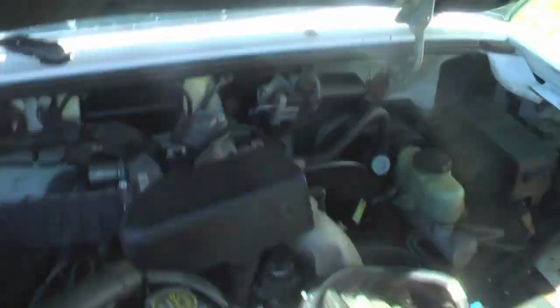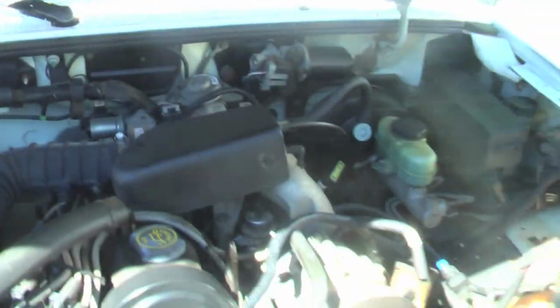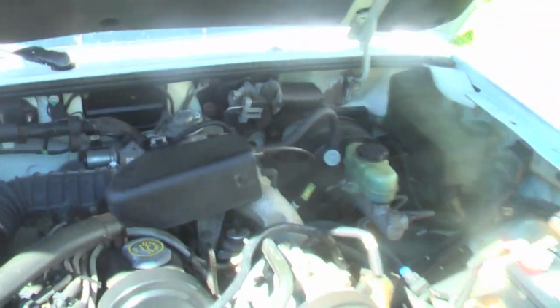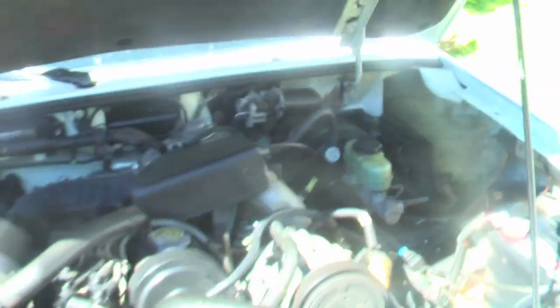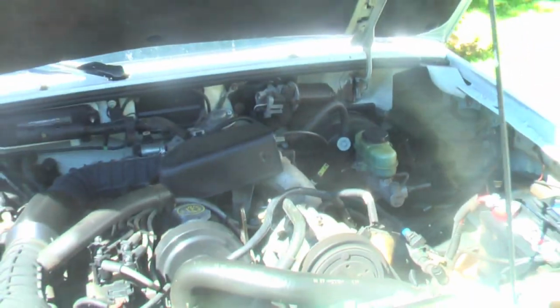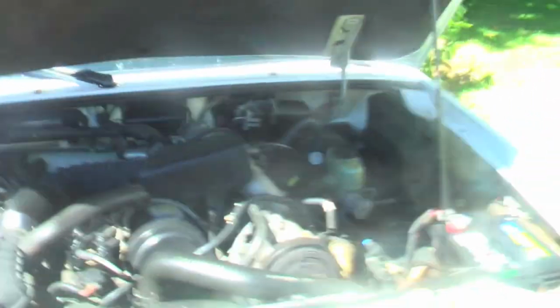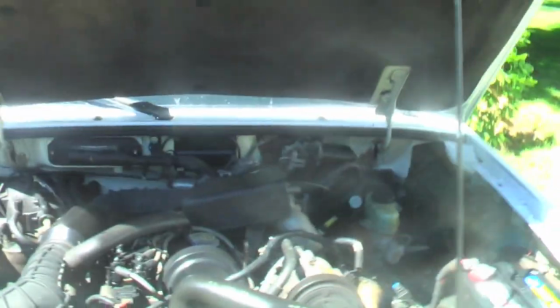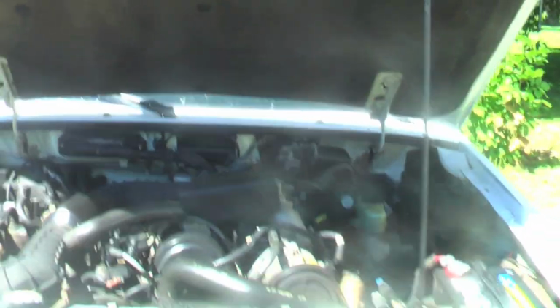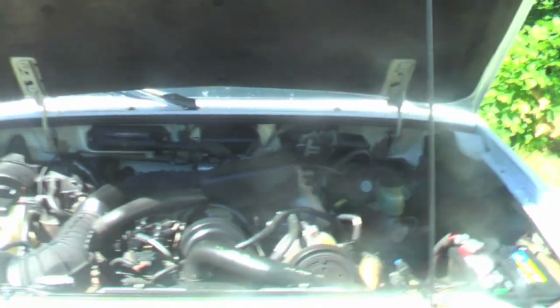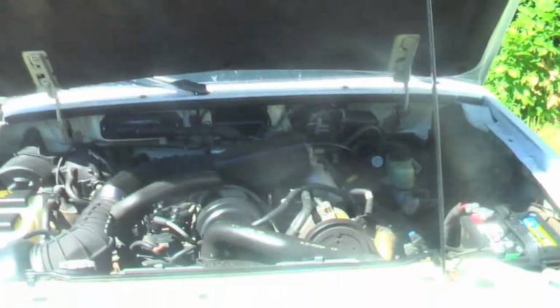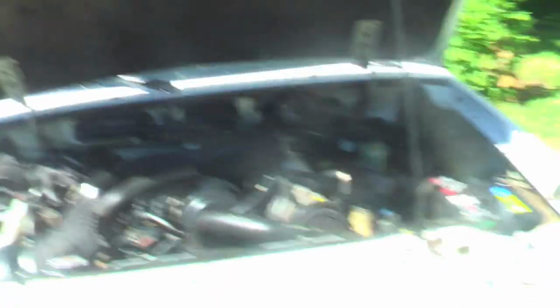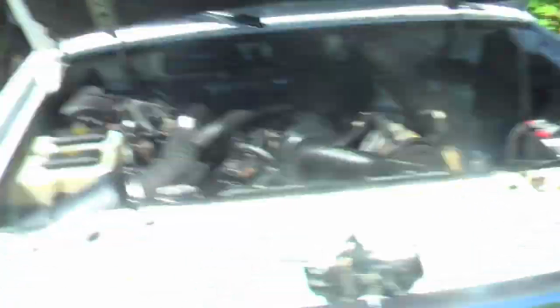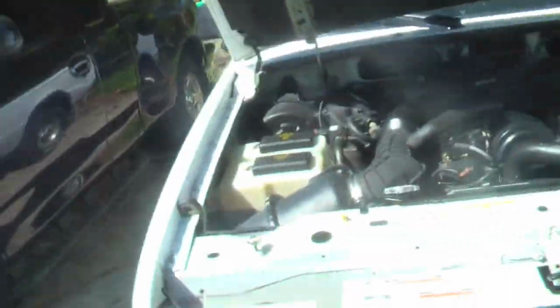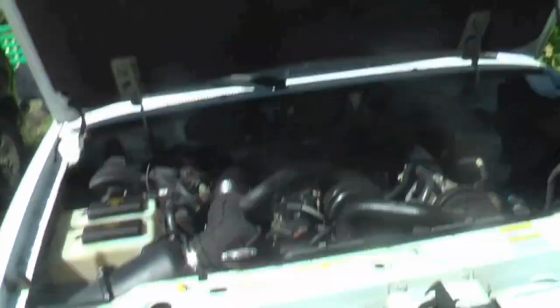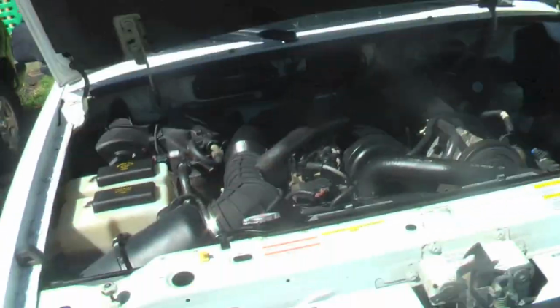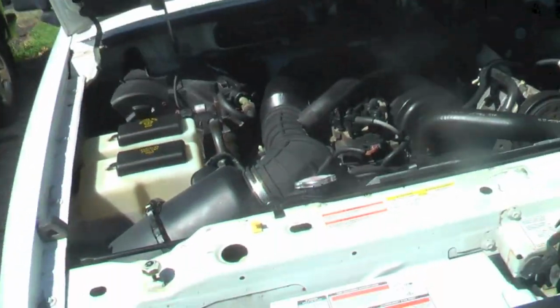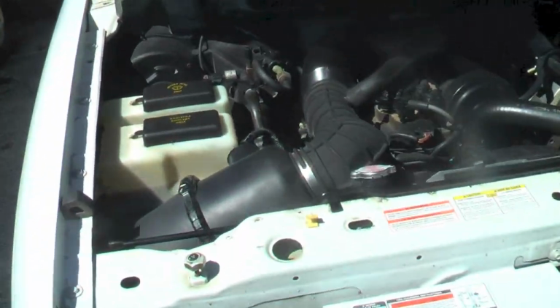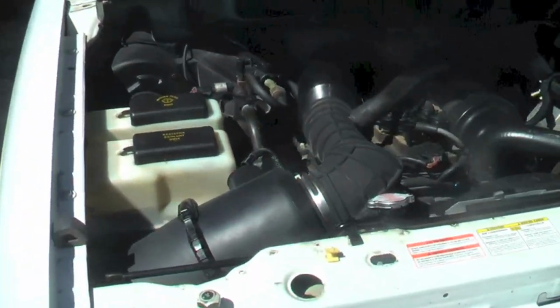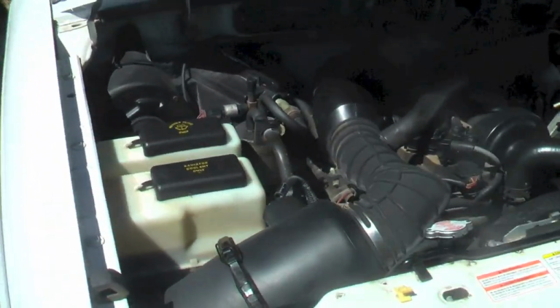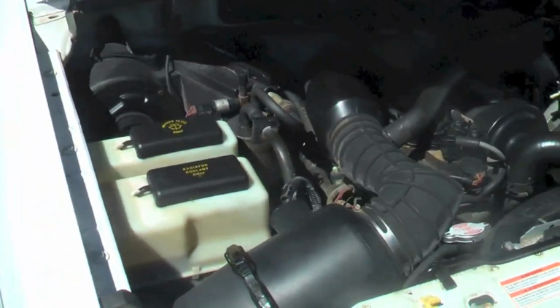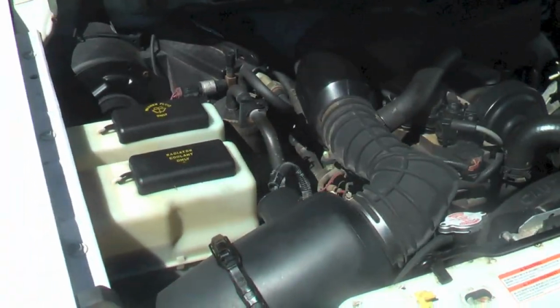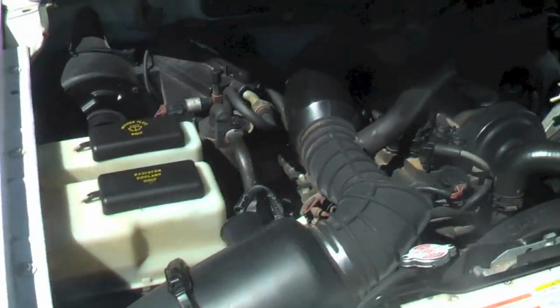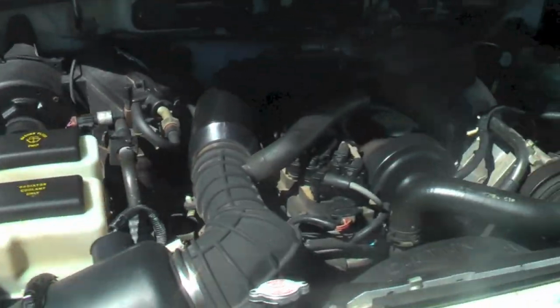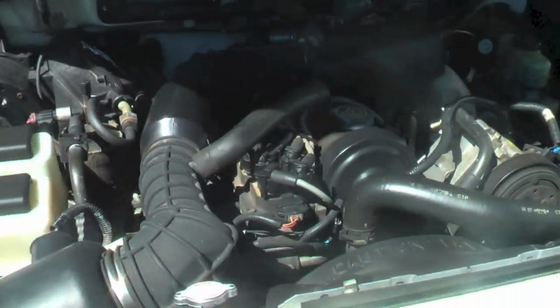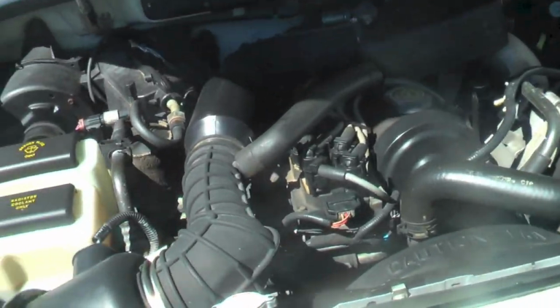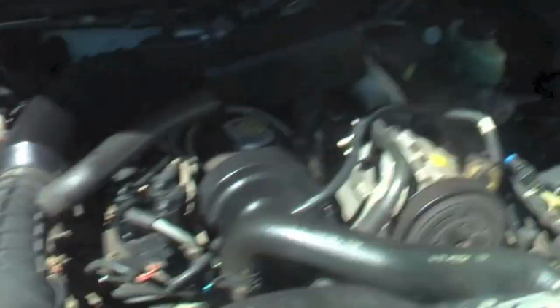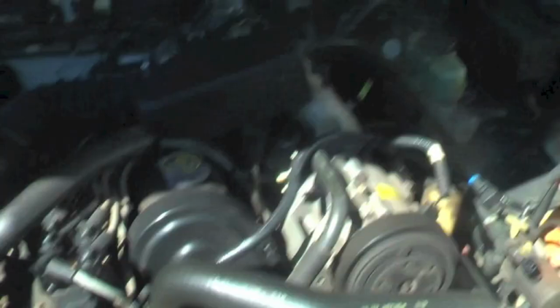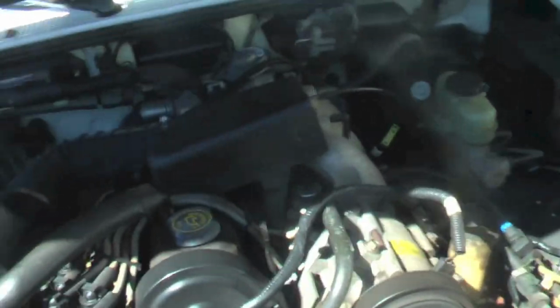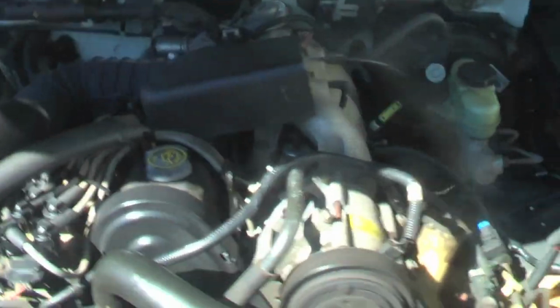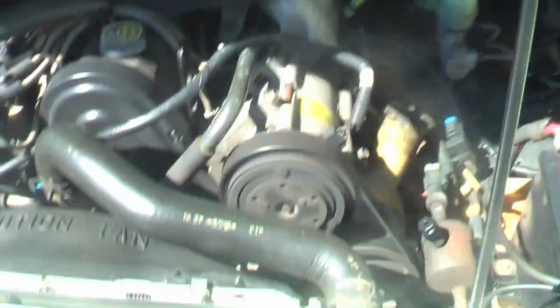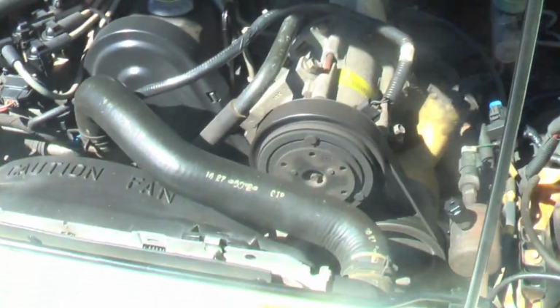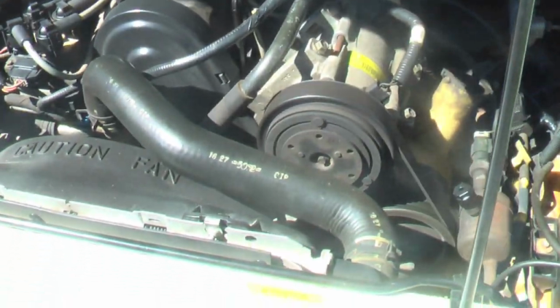The previous owner of this thing not only kept it clean on the inside, but clean under the hood as well. Look at that. And it doesn't leak a drop of anything.